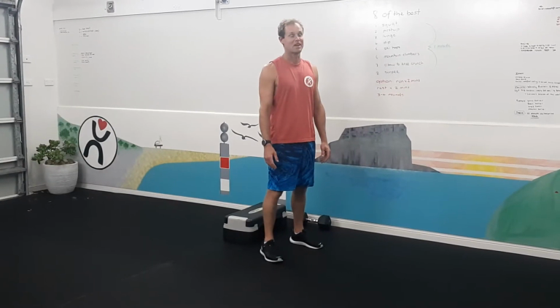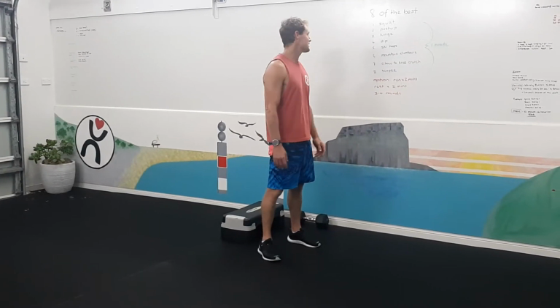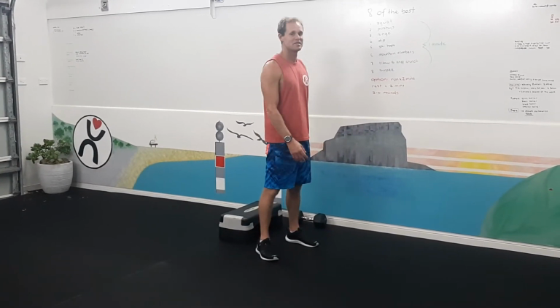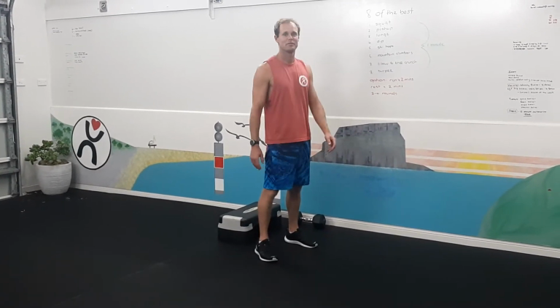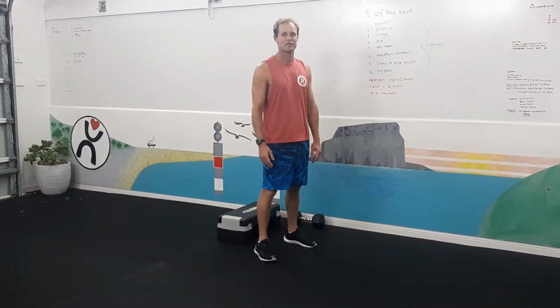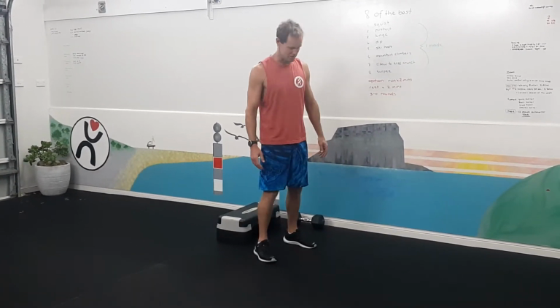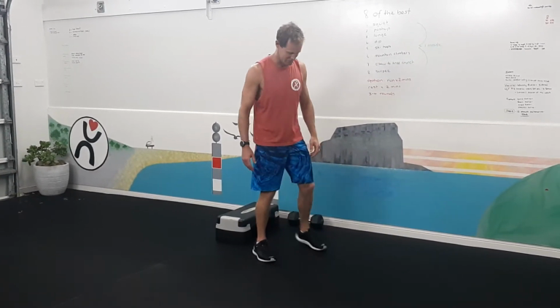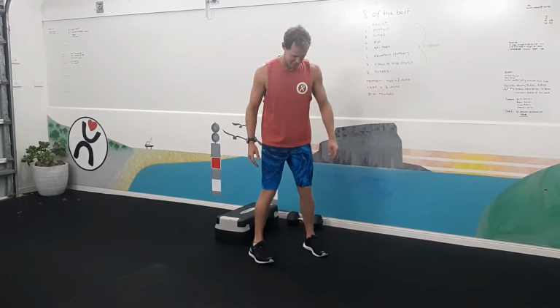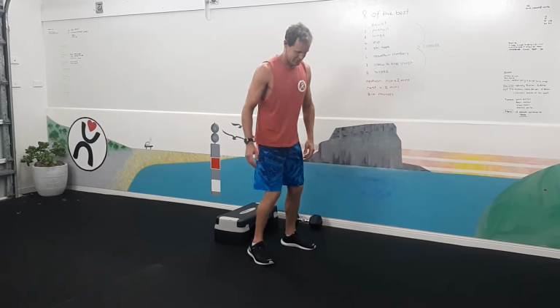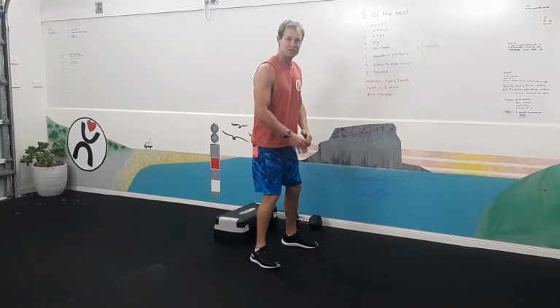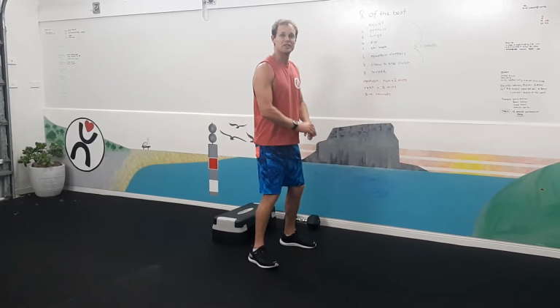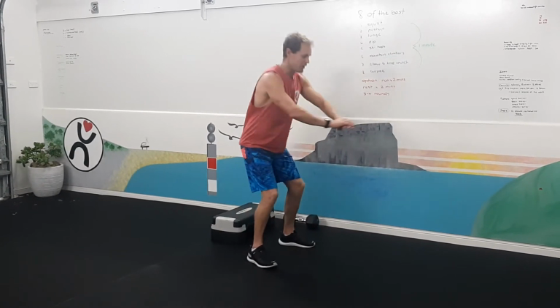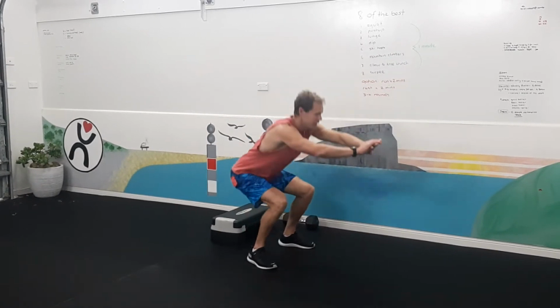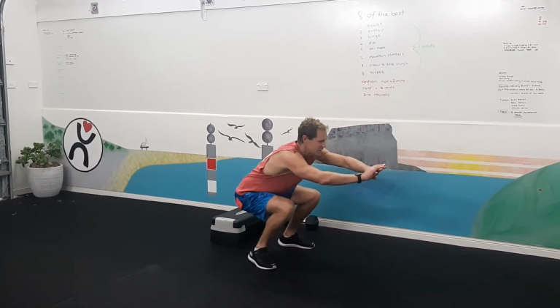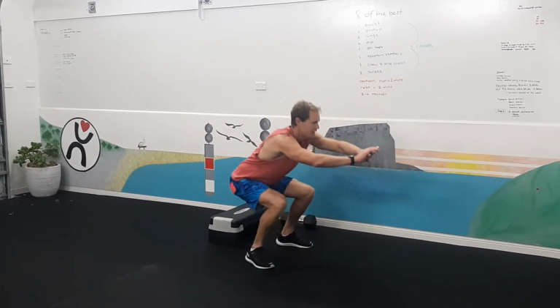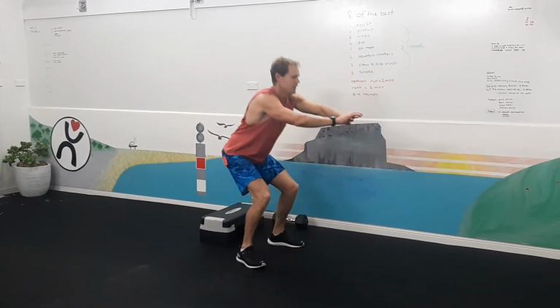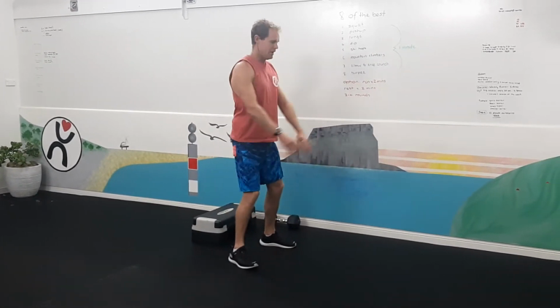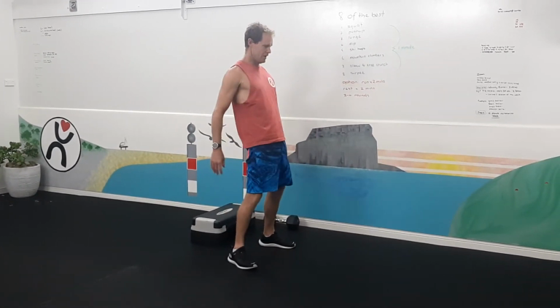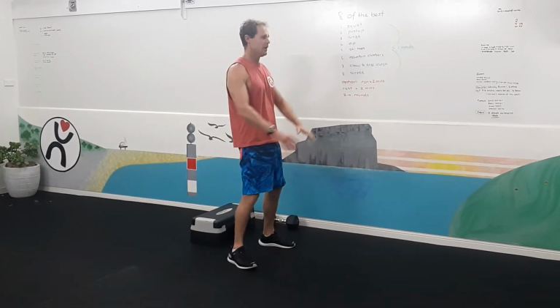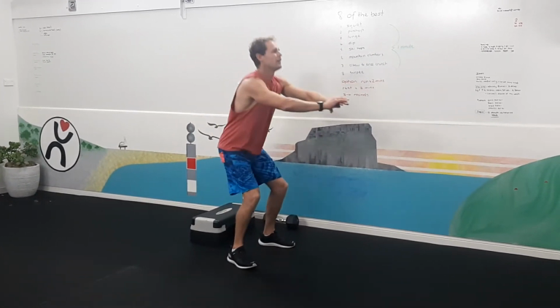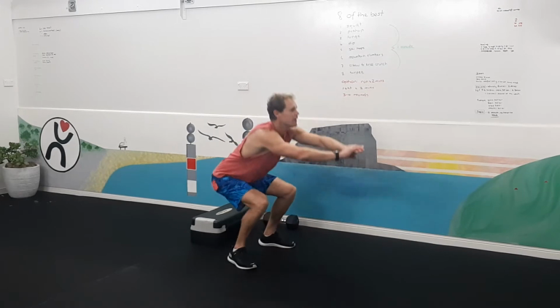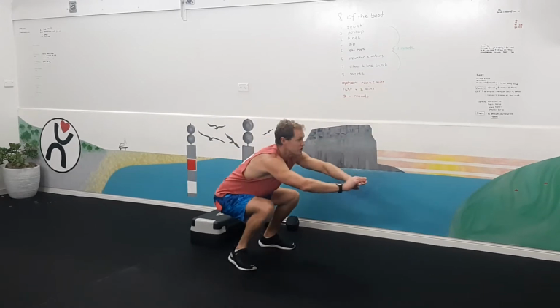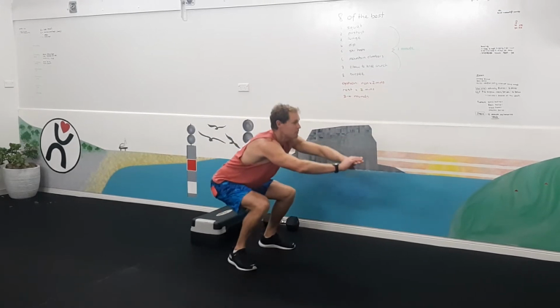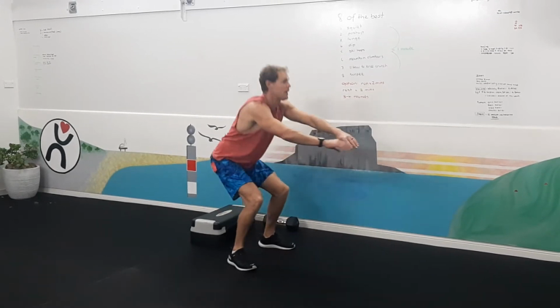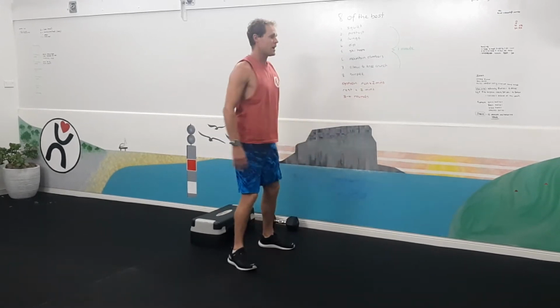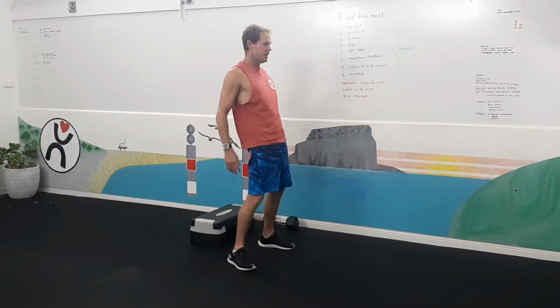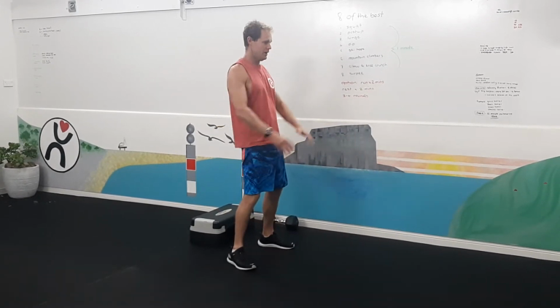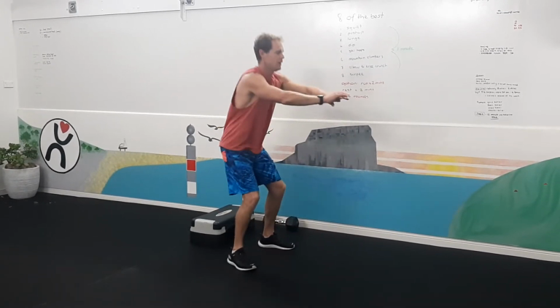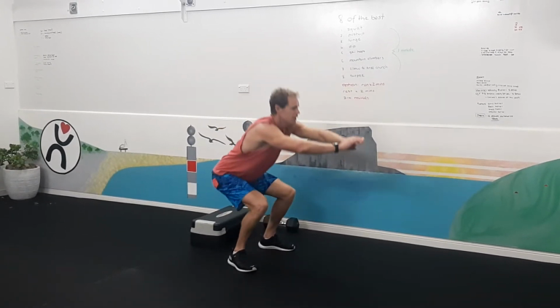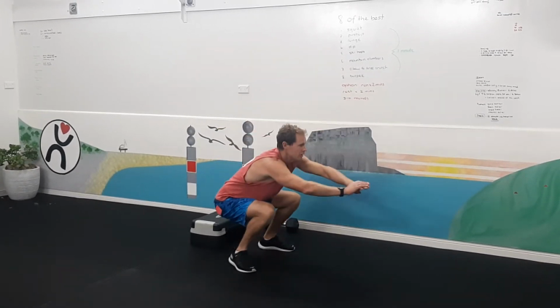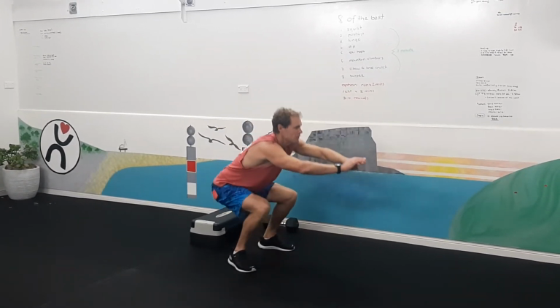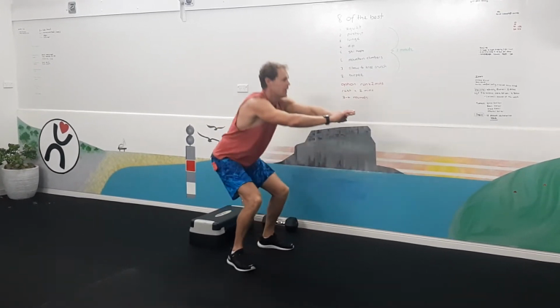Here are the exercises. First, squats. We're going to sit back on our heels, keep the chin up, back straight, and nice and low.